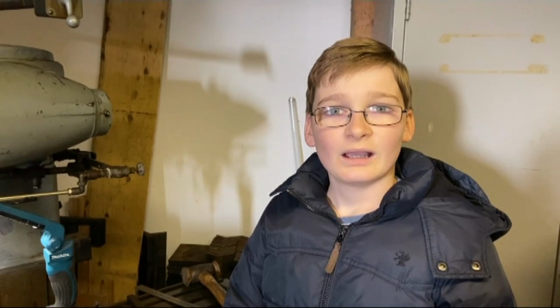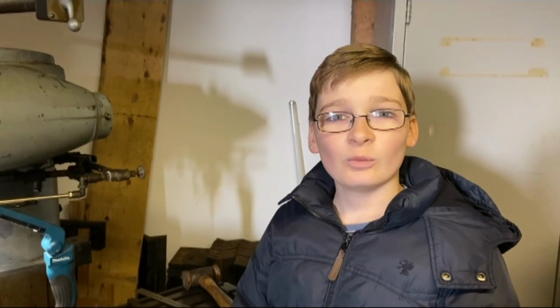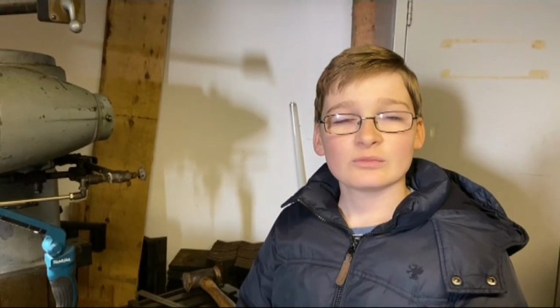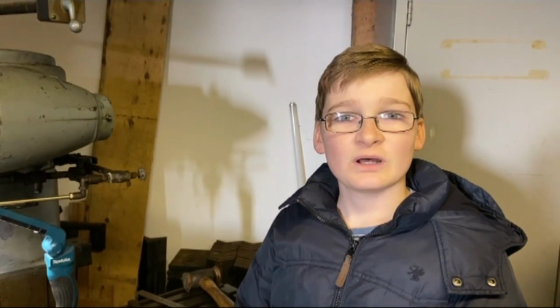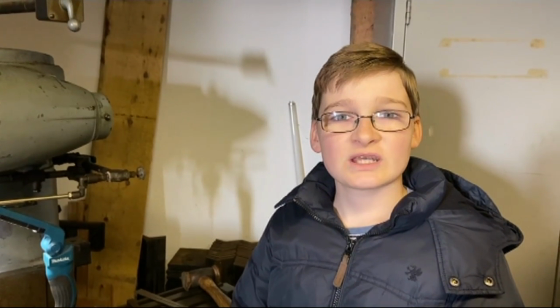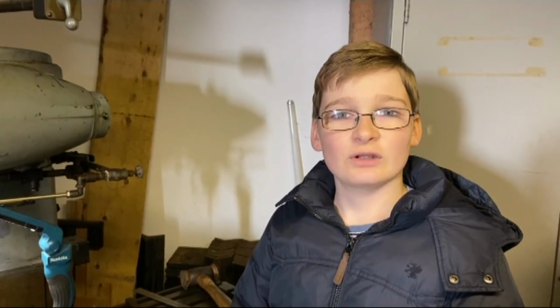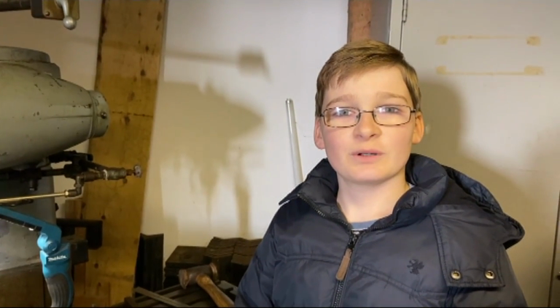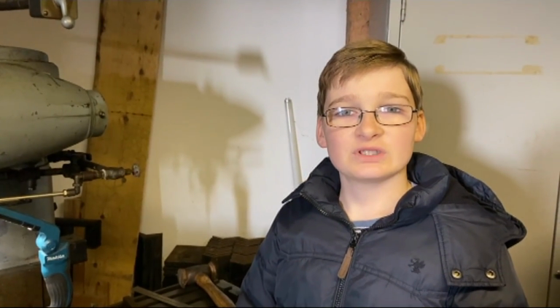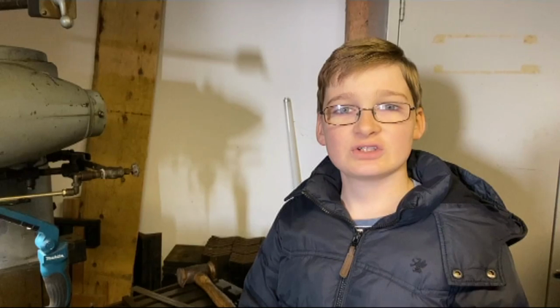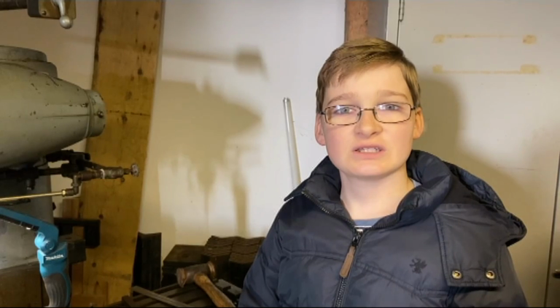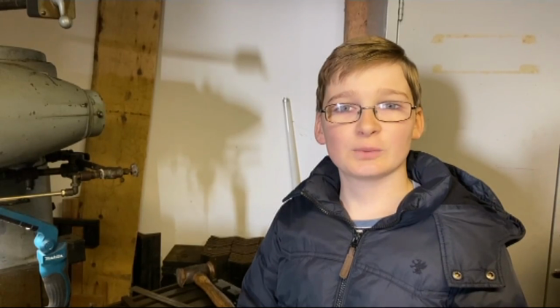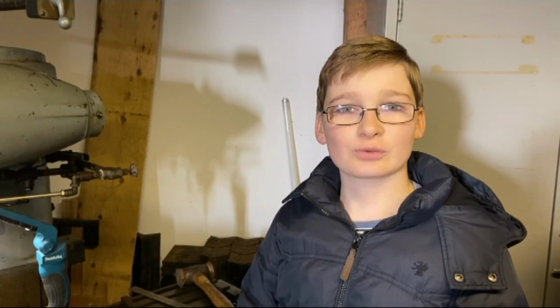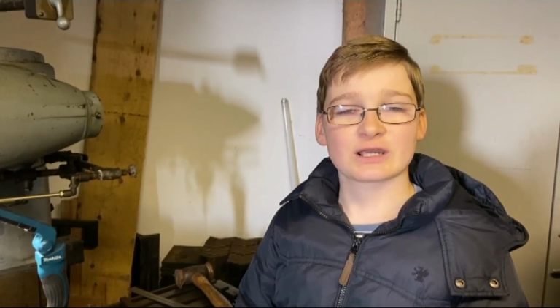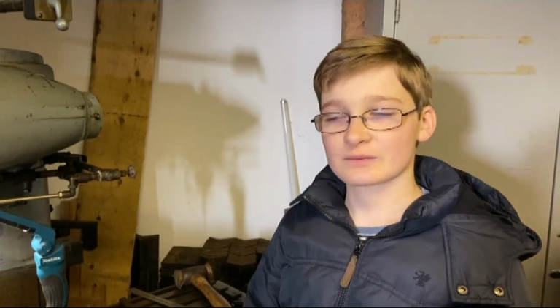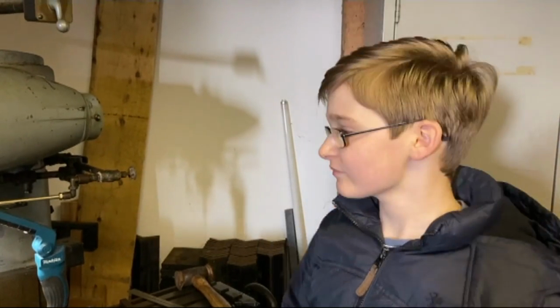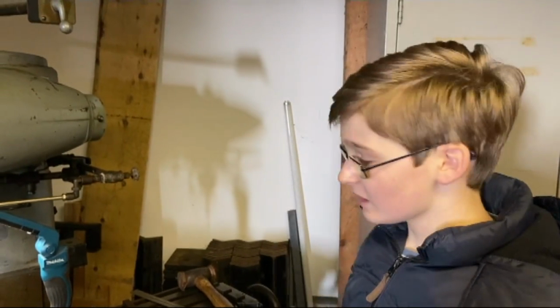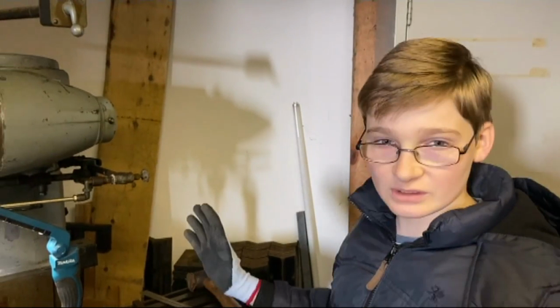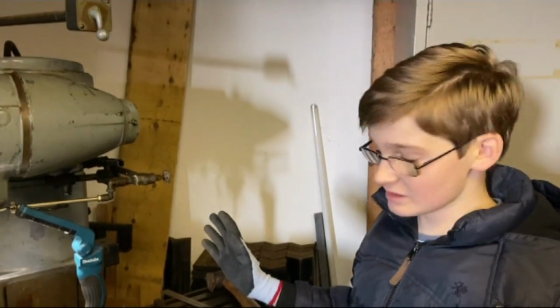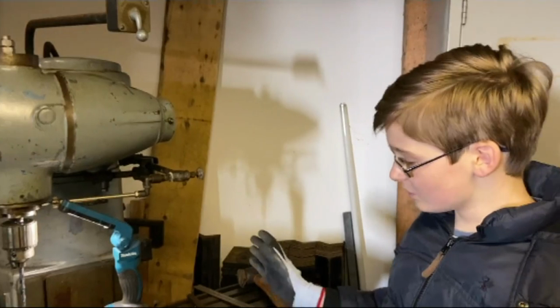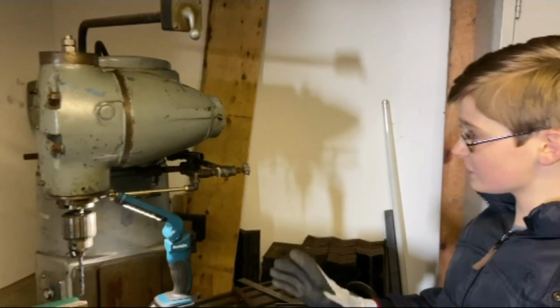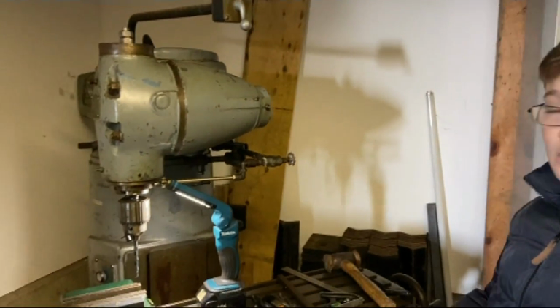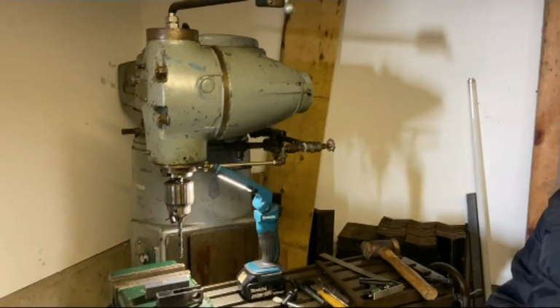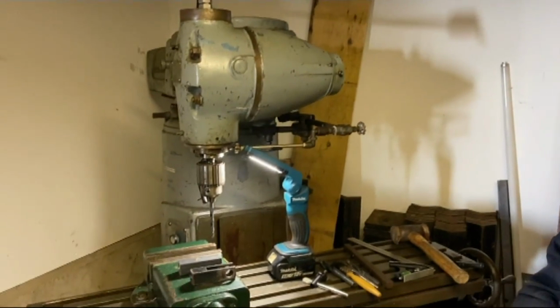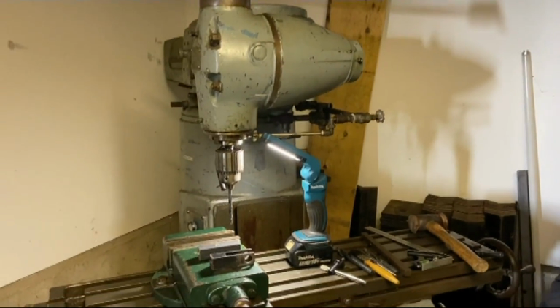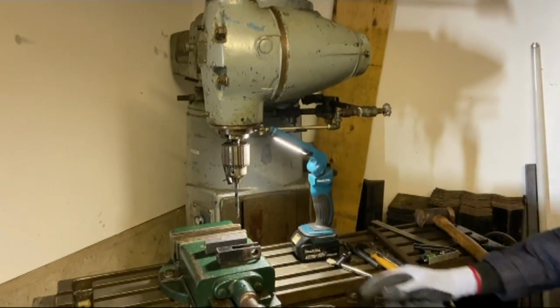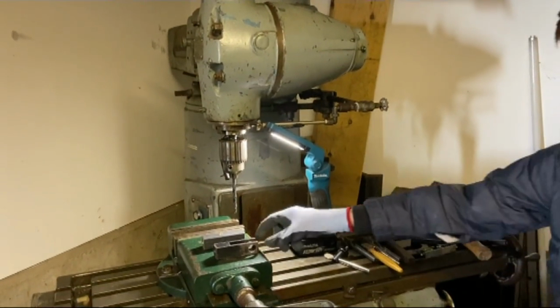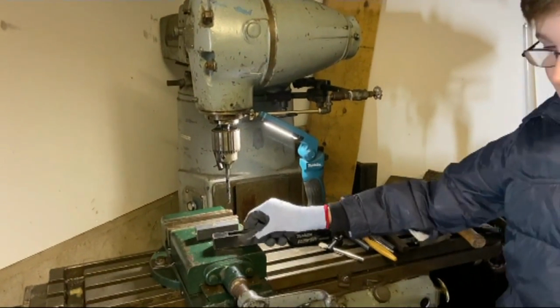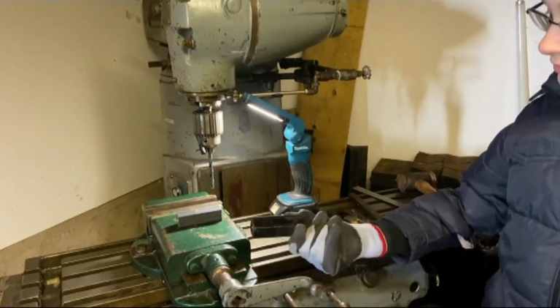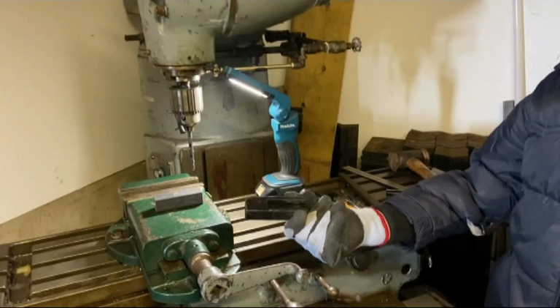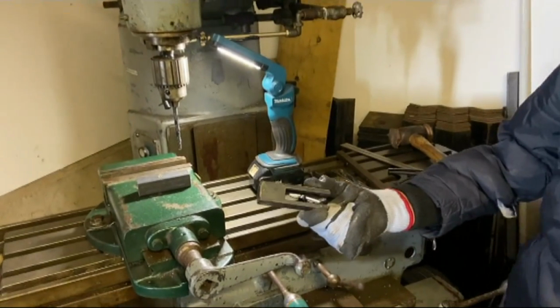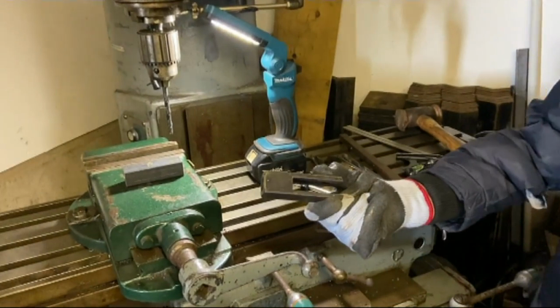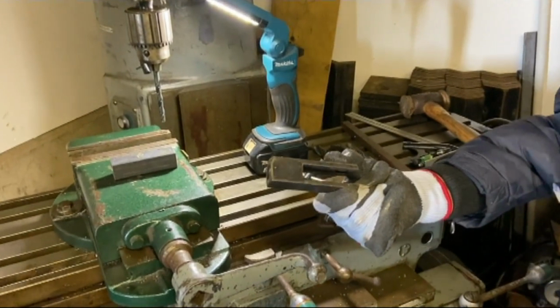Hello and welcome to part 7 of the Bolands HT Snowplough project. As you can see we're starting off here by the mill and we're going to be continuing with the clevis forks.